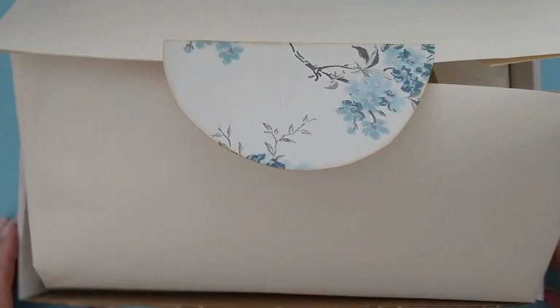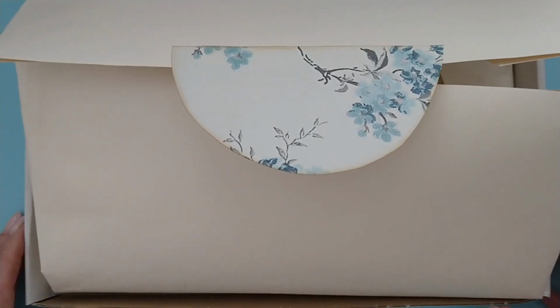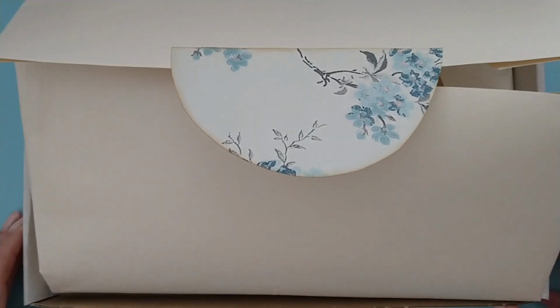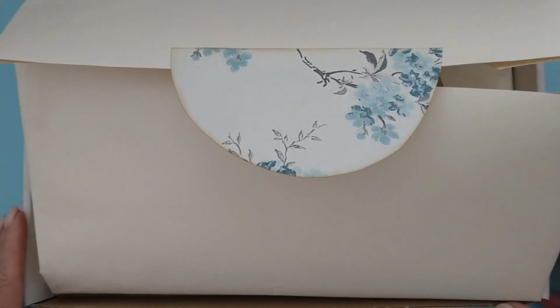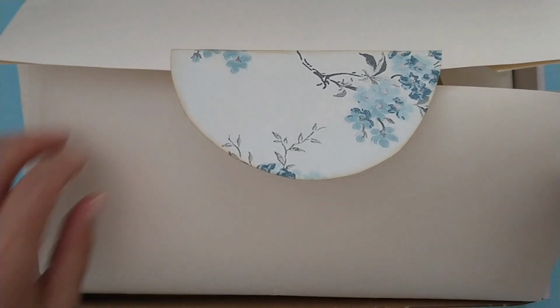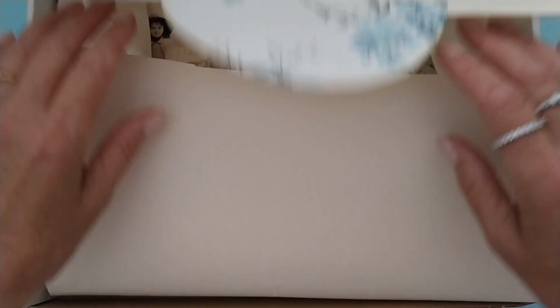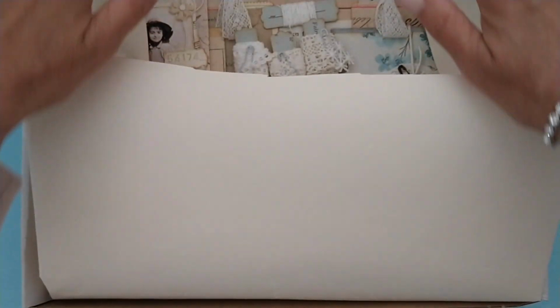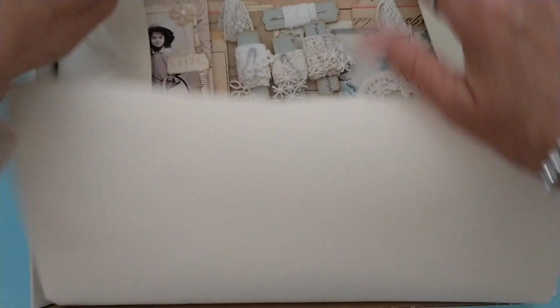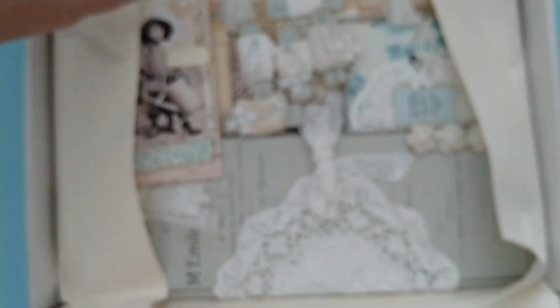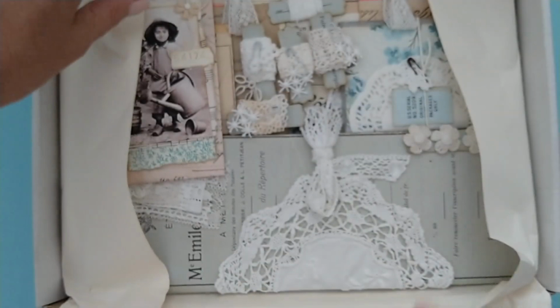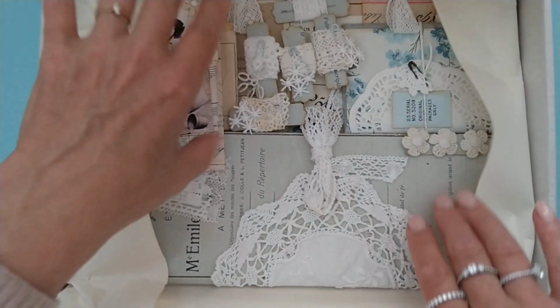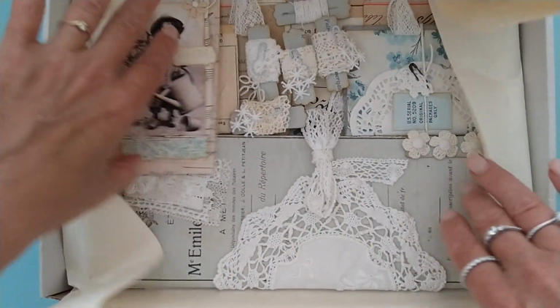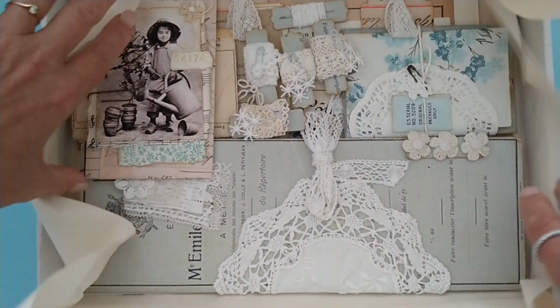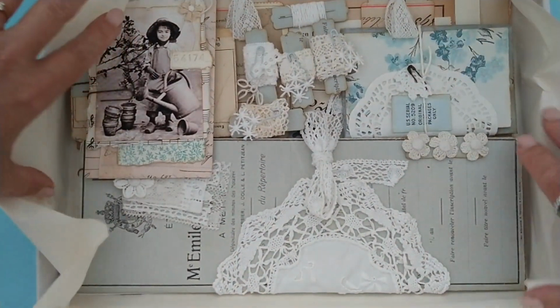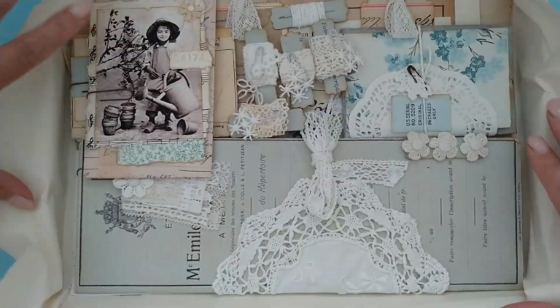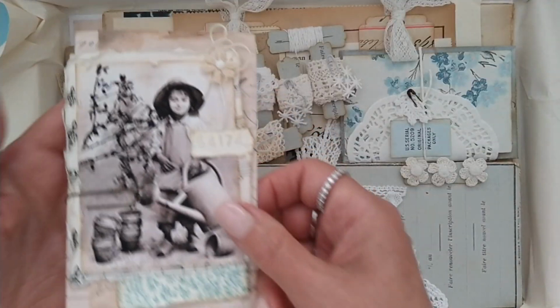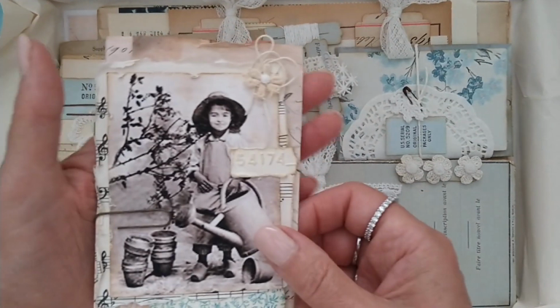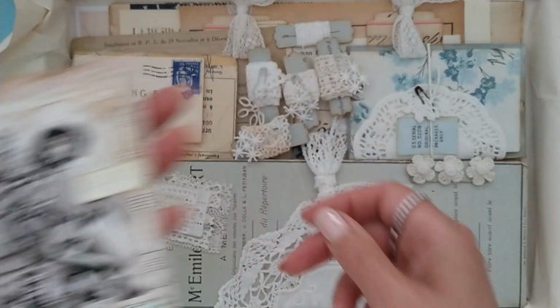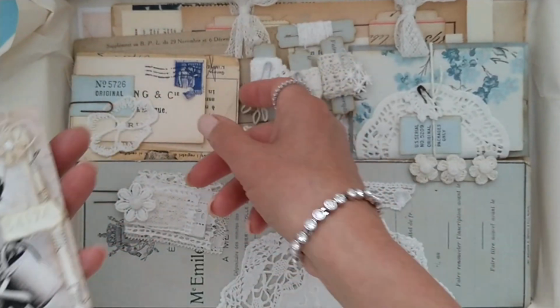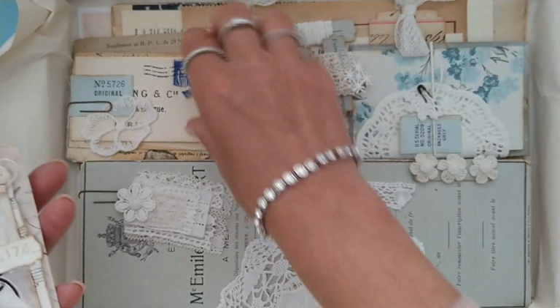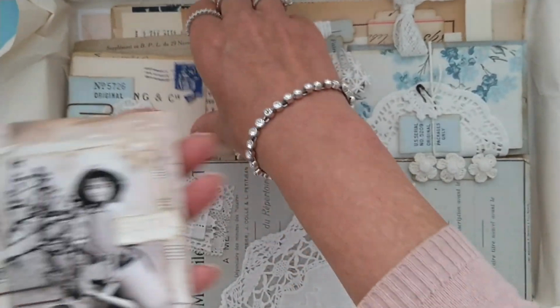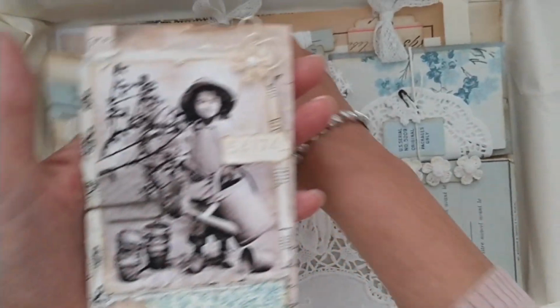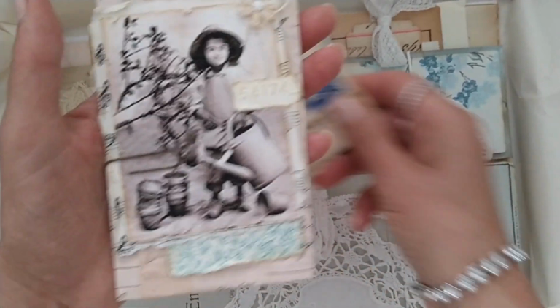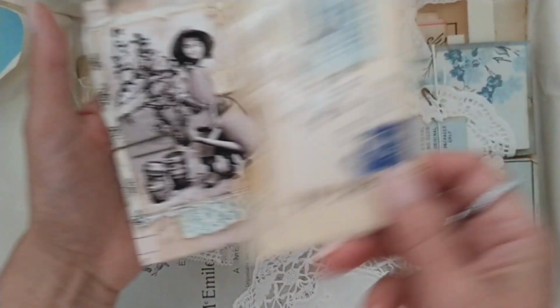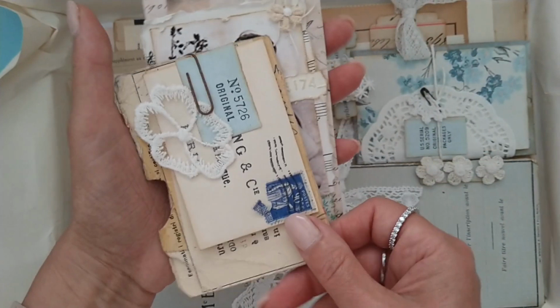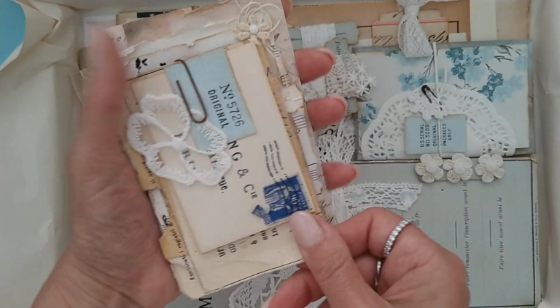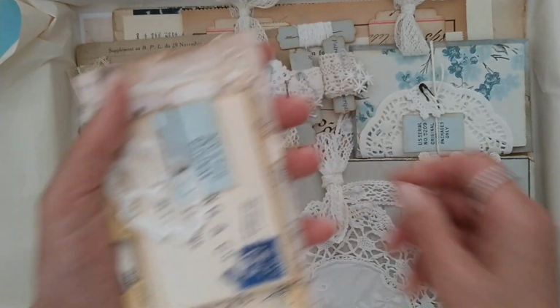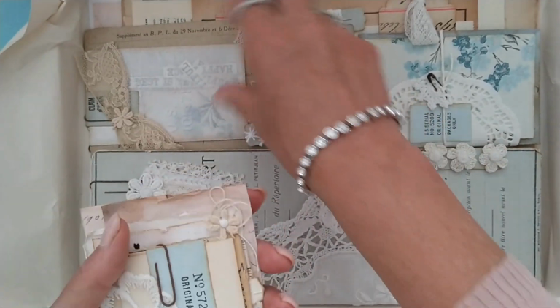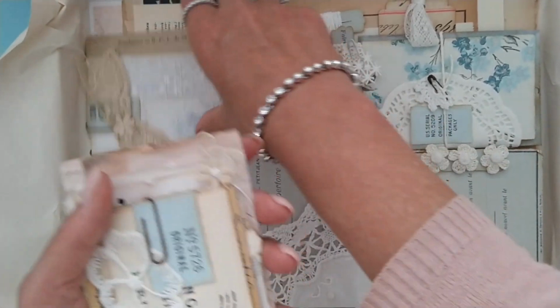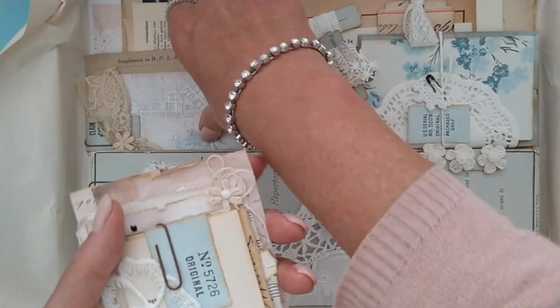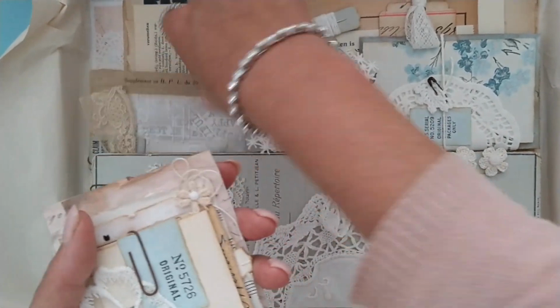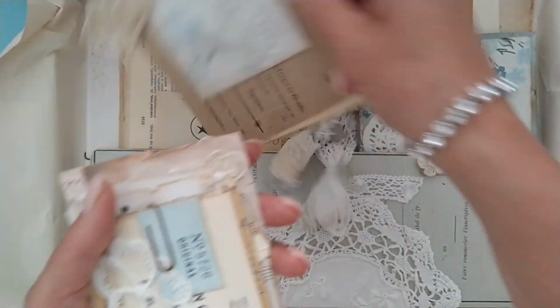The box itself looks like this. I've made her a few embellishment packages and I will show them in detail later on.